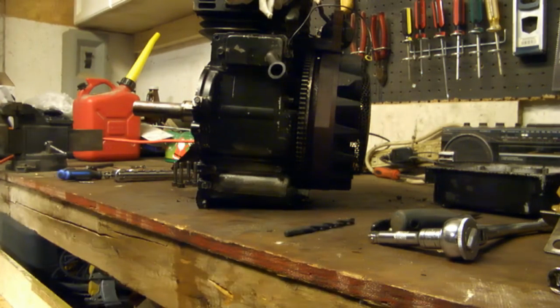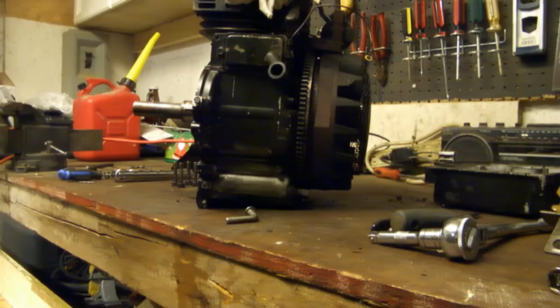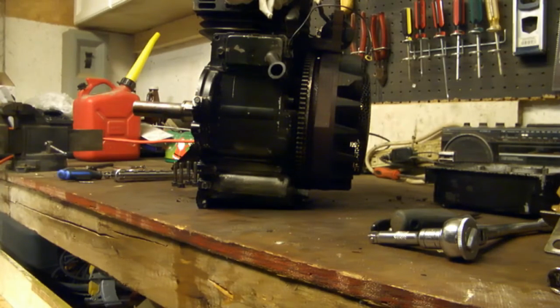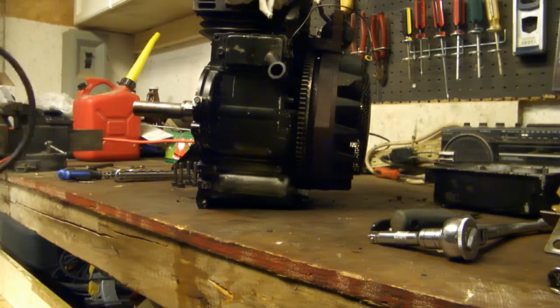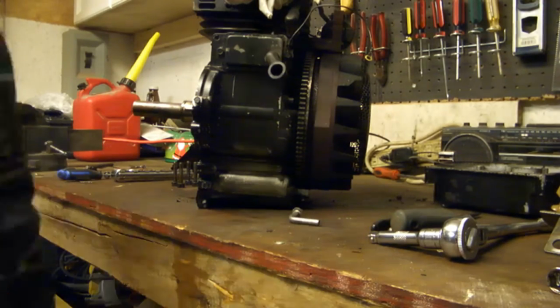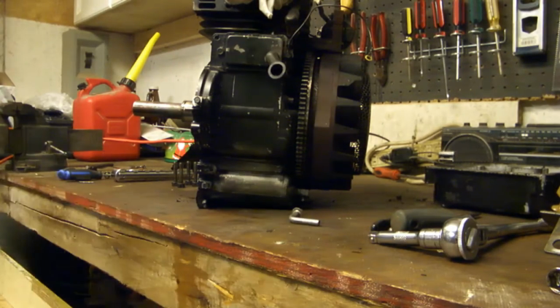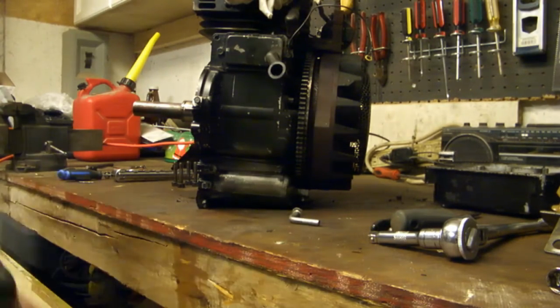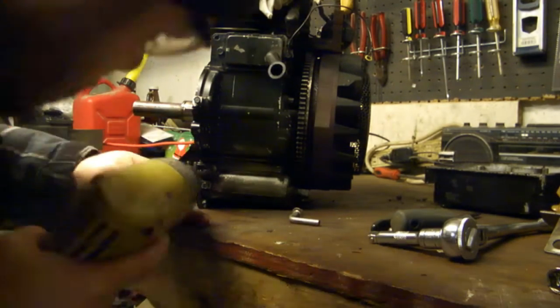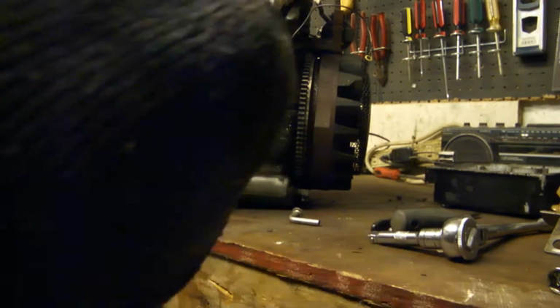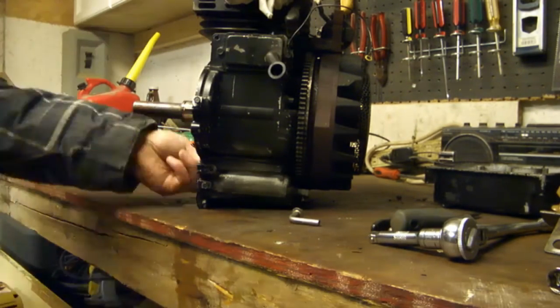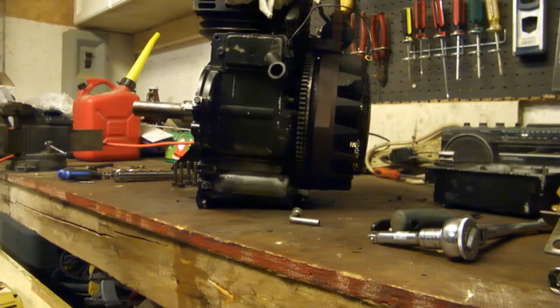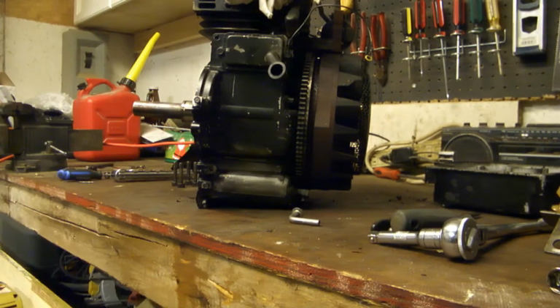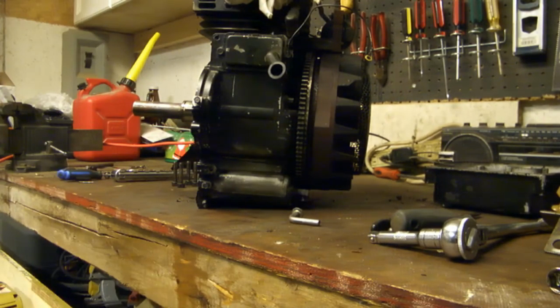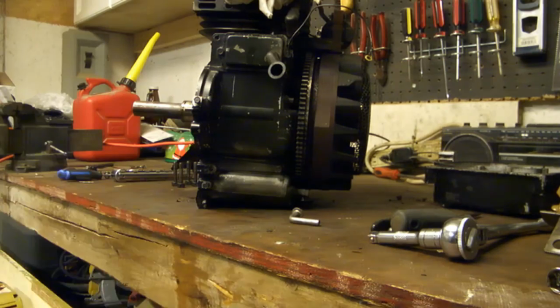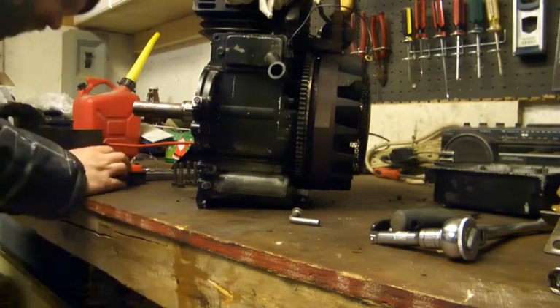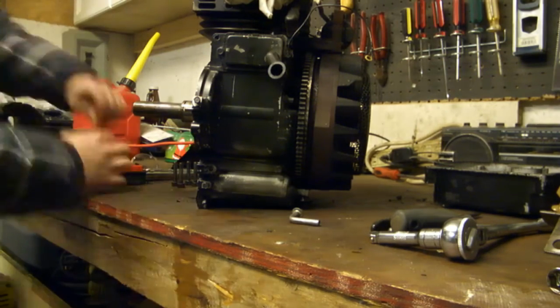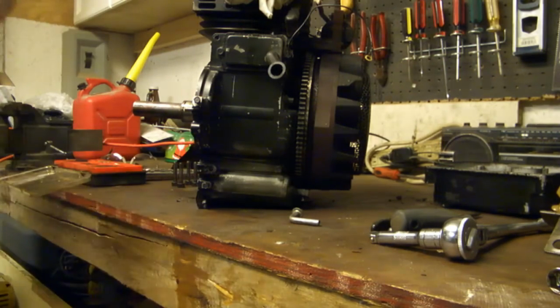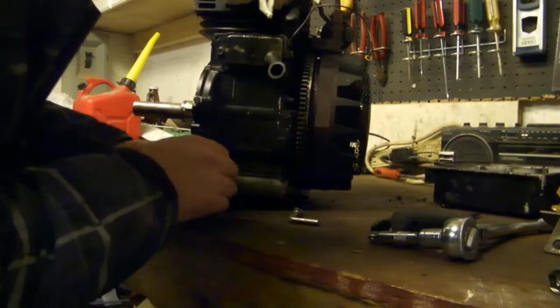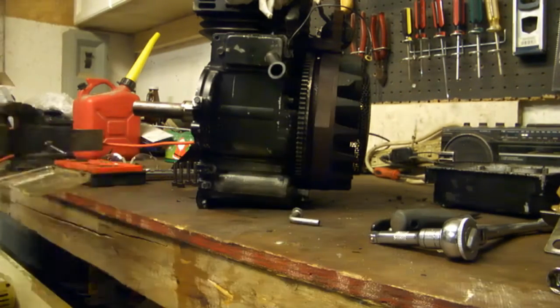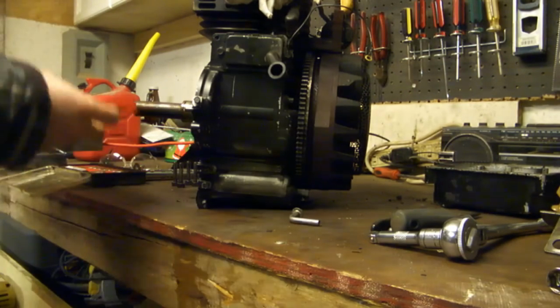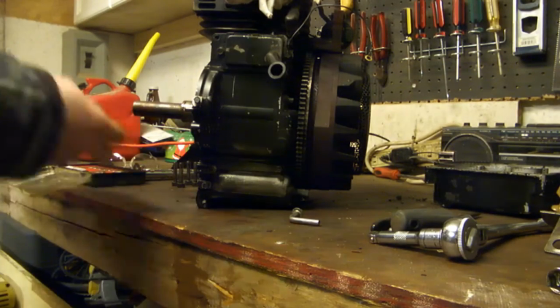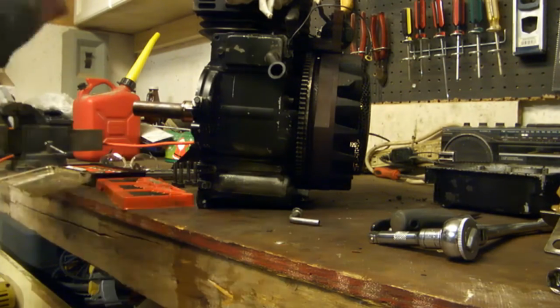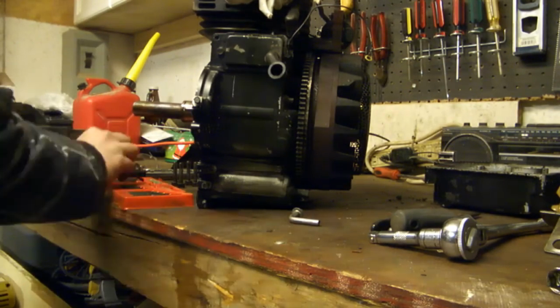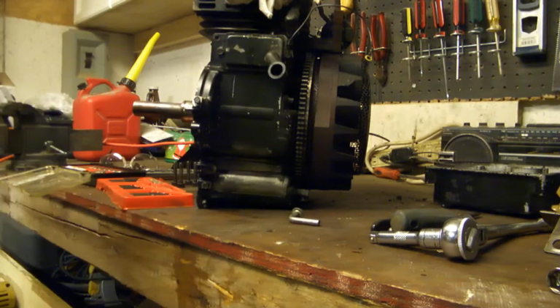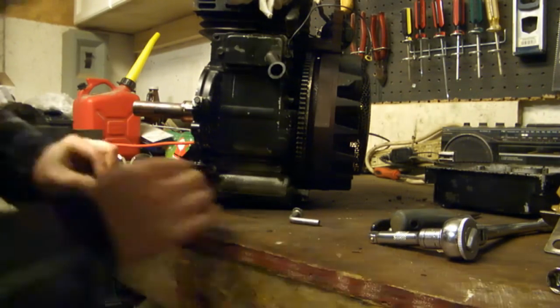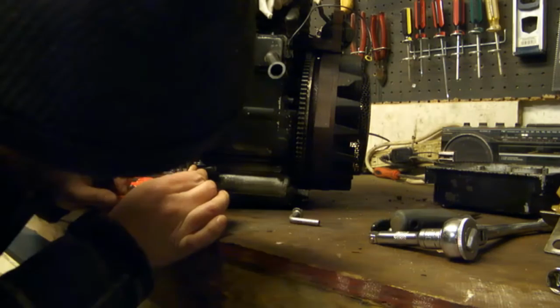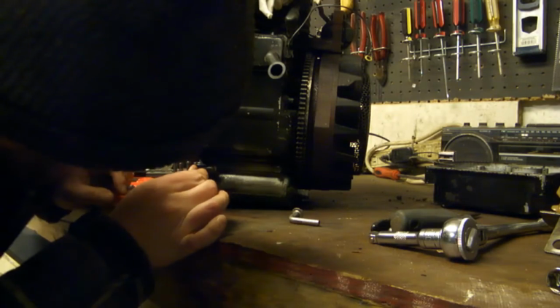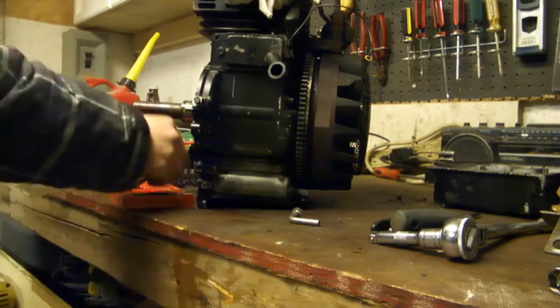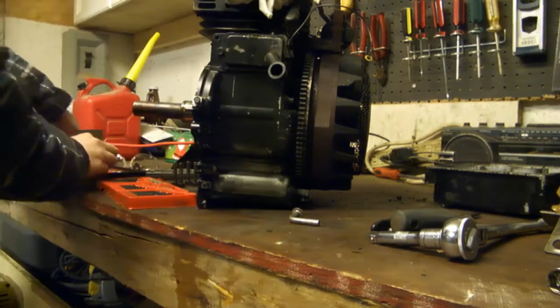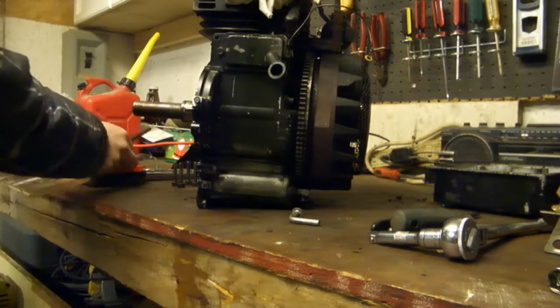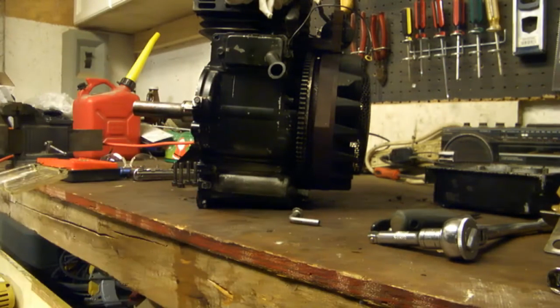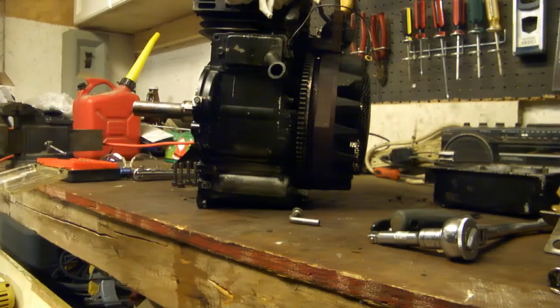After the shaft's out we're left with a hole in the side of the crankcase. We're going to tap this hole so that it'll accept a bolt. That should keep all the oil inside the engine and not all over our mower, our sled, or the track.